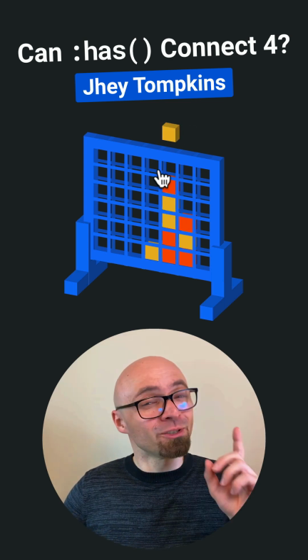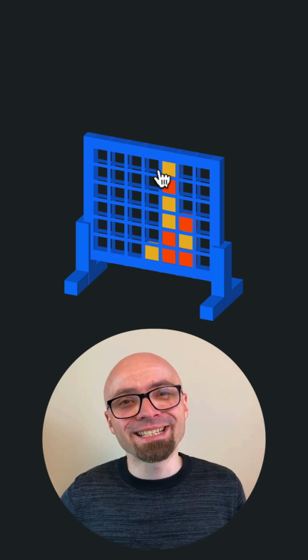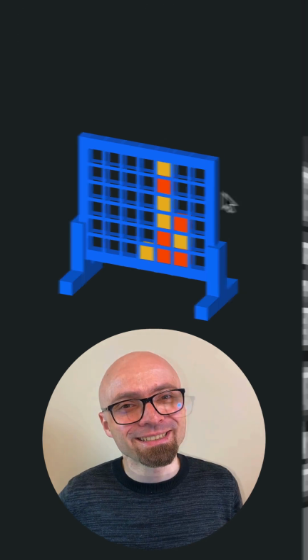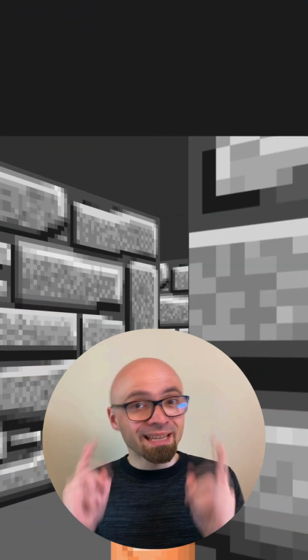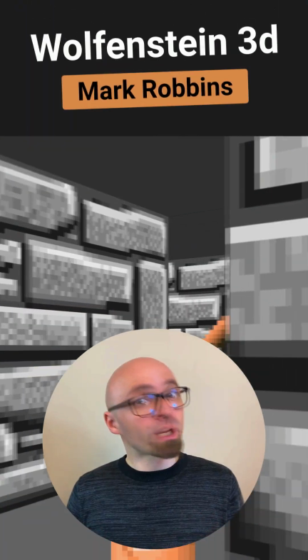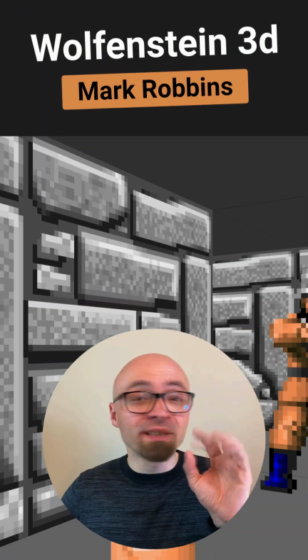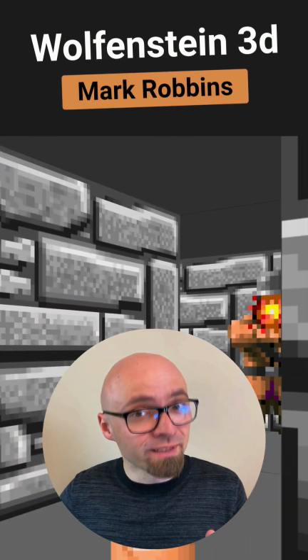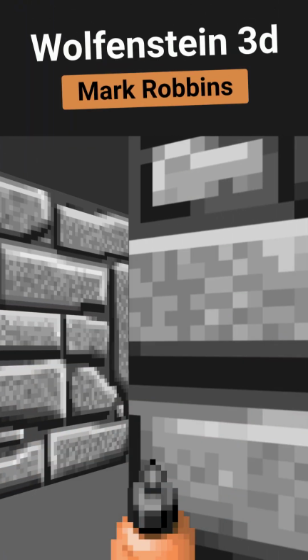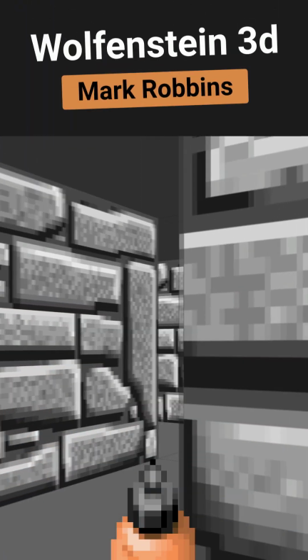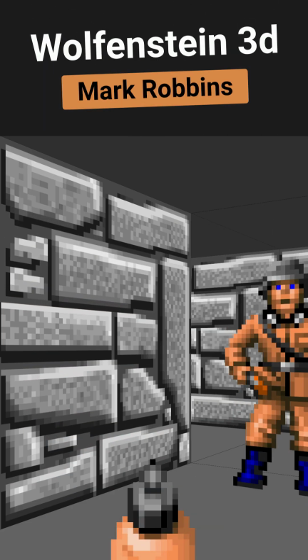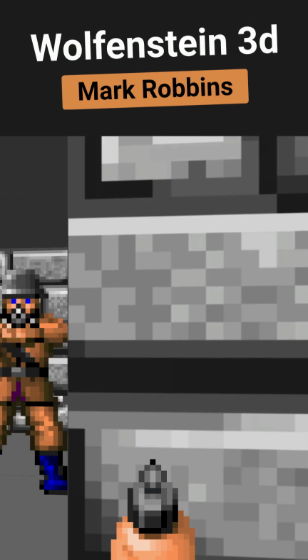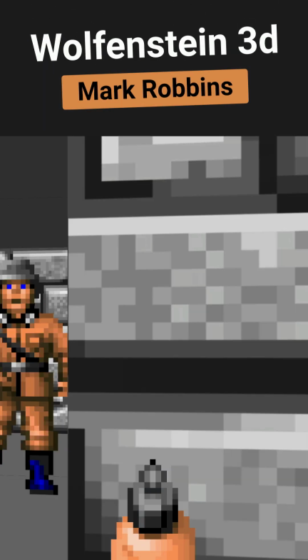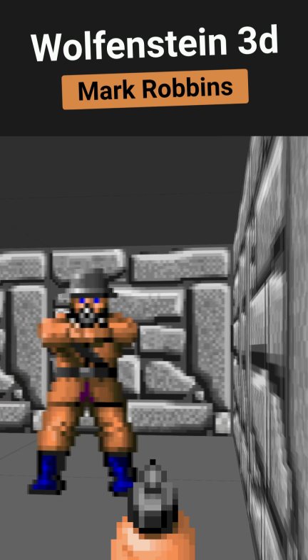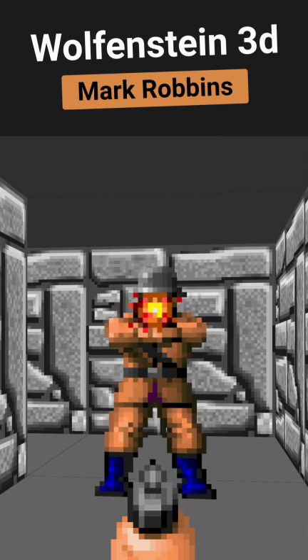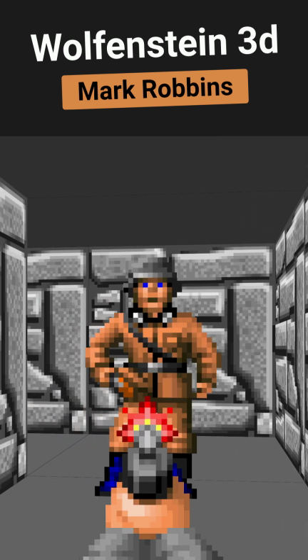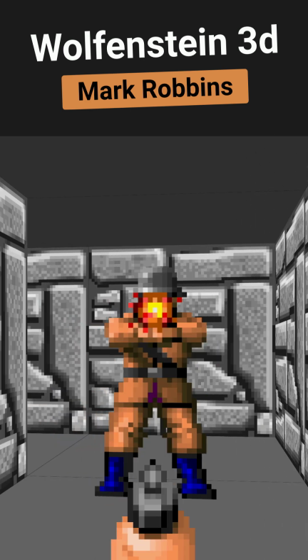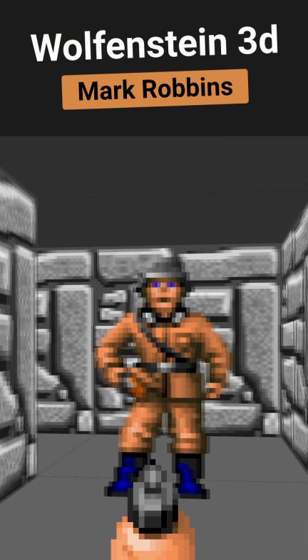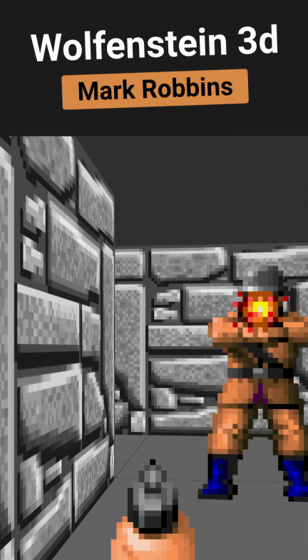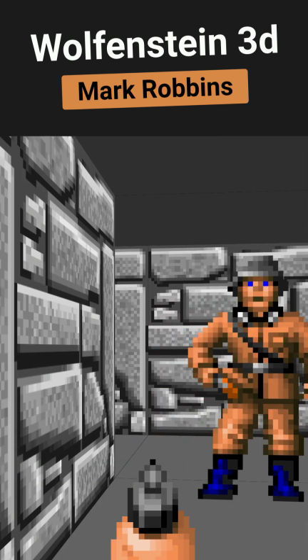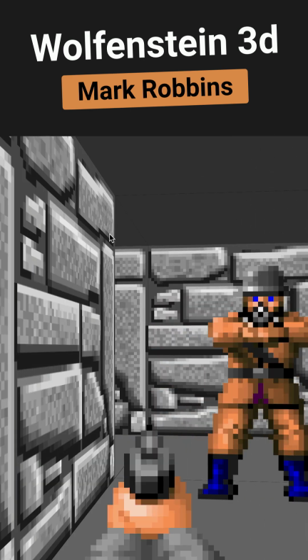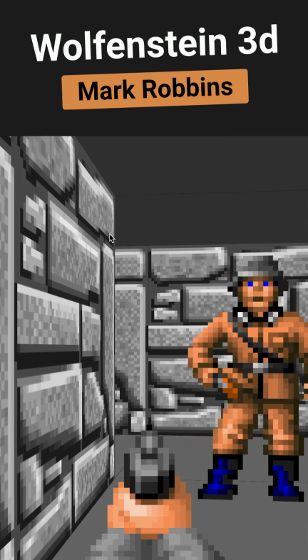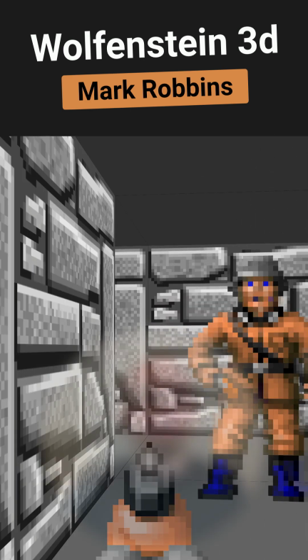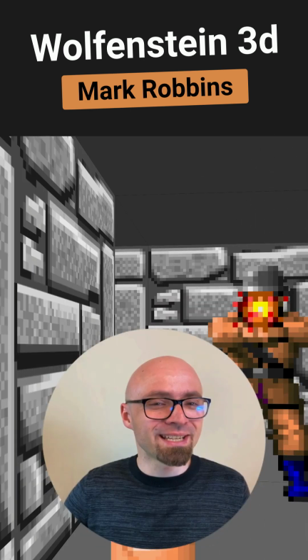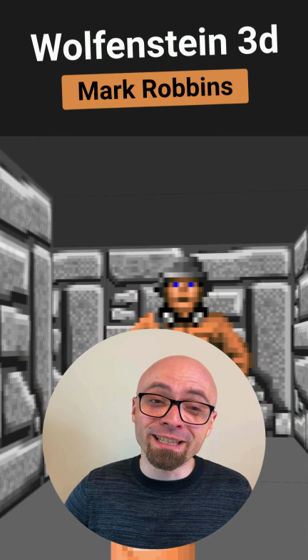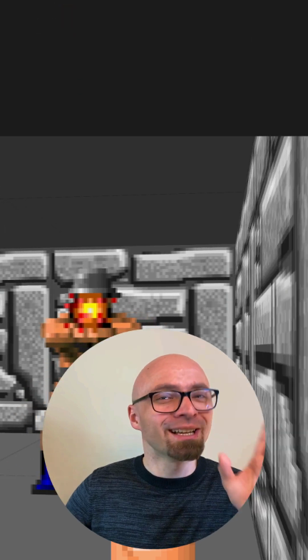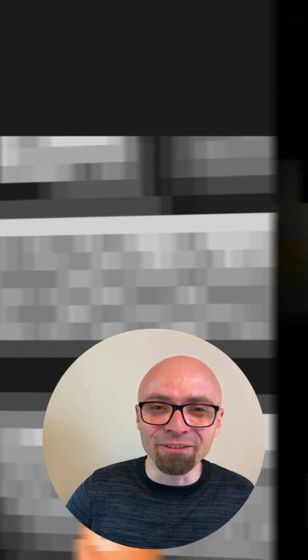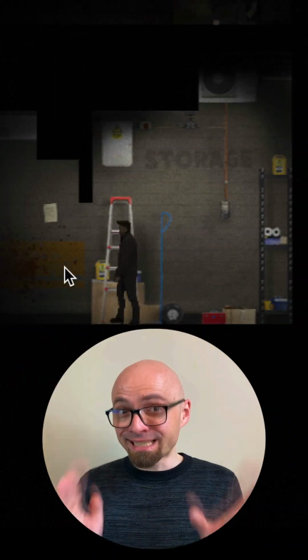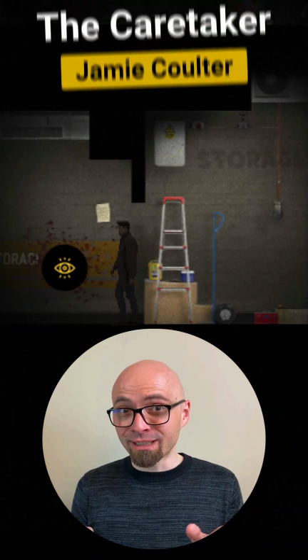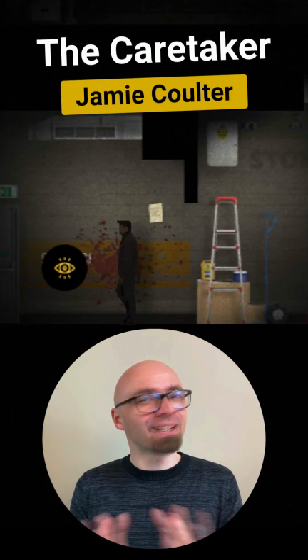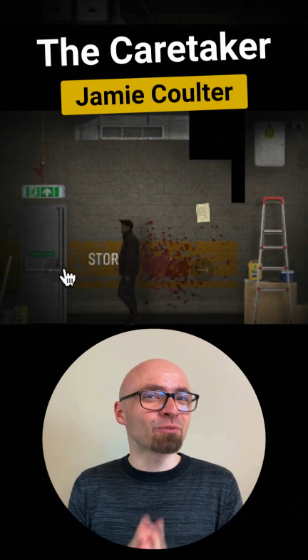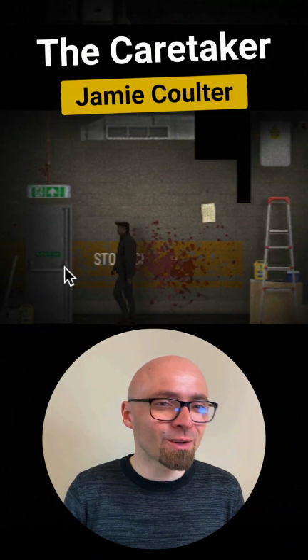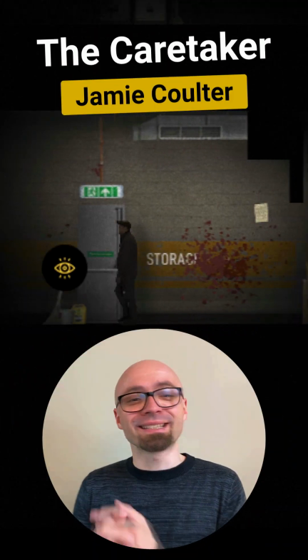Next up, we have Wolfist 3D, and this is actually a recreation of a legendary 3D shooter. You can use the controls on the screen right here, and you have to figure out how to escape the CSS Suddenly Castle alive.